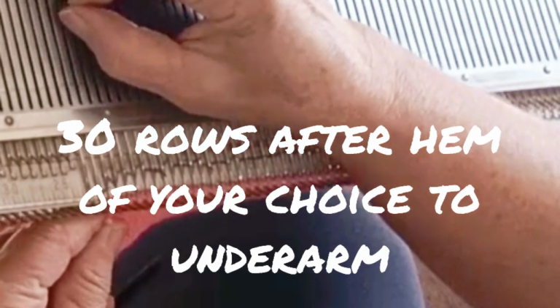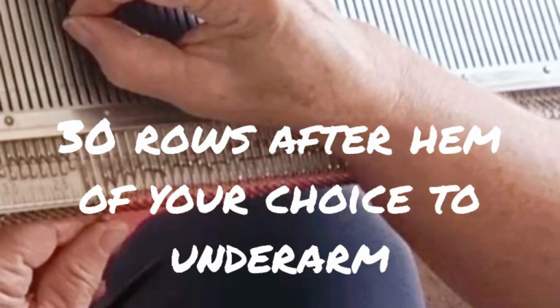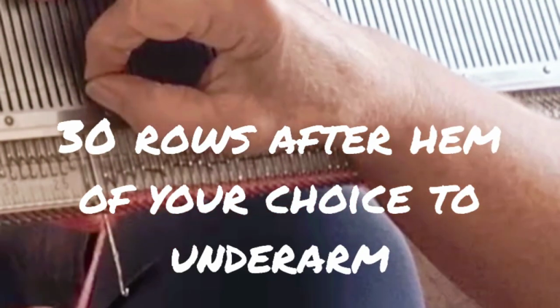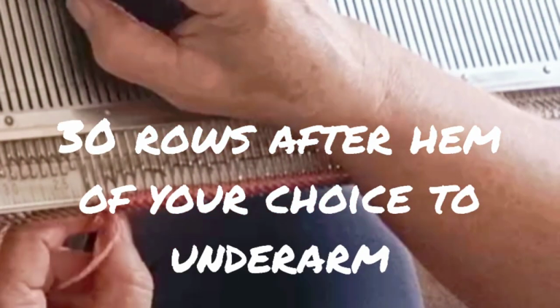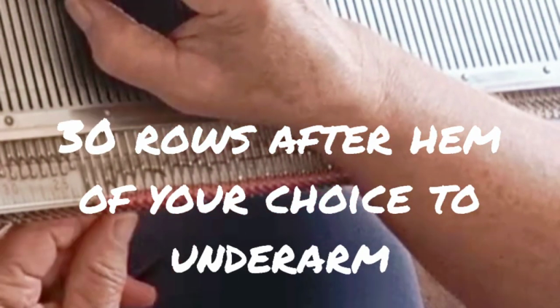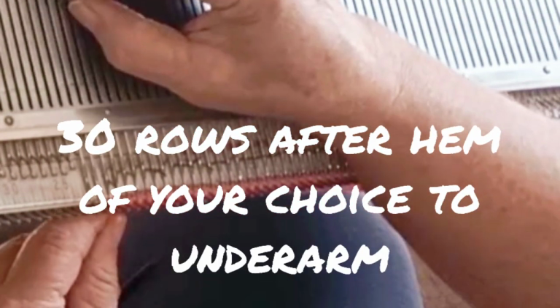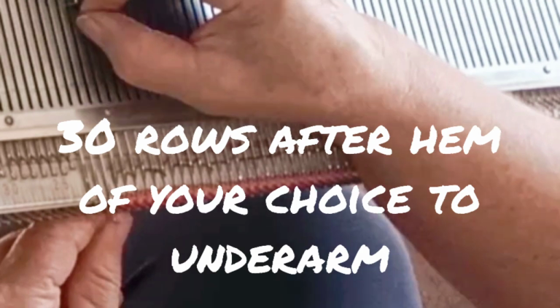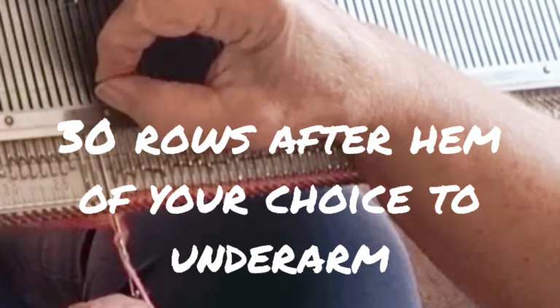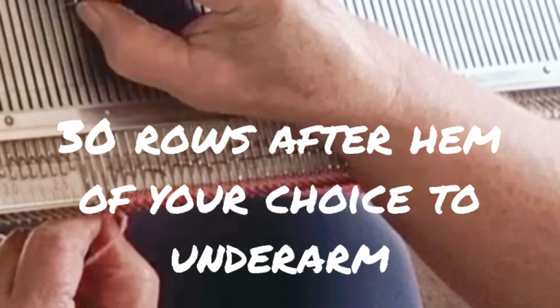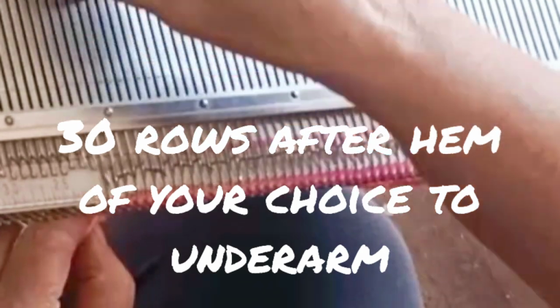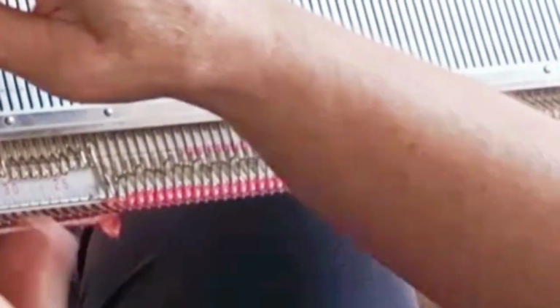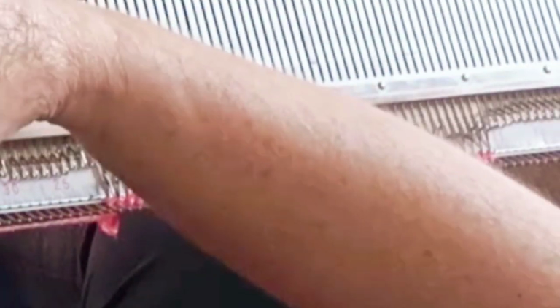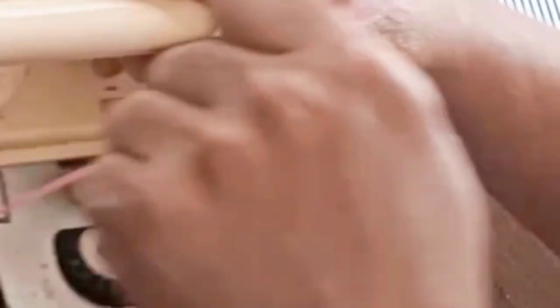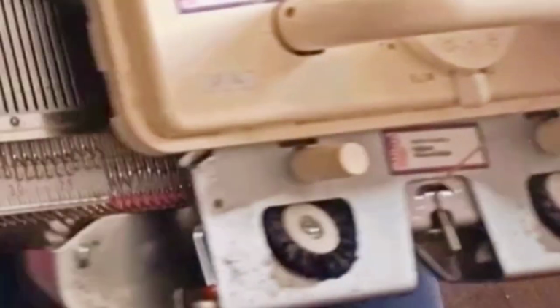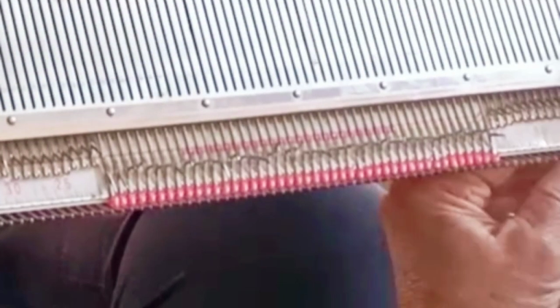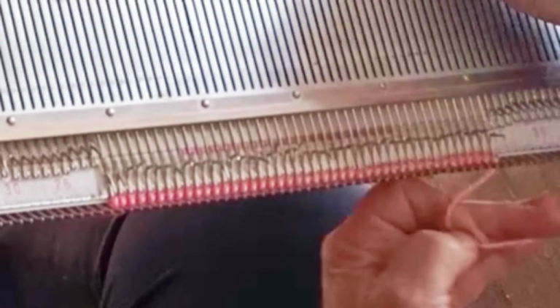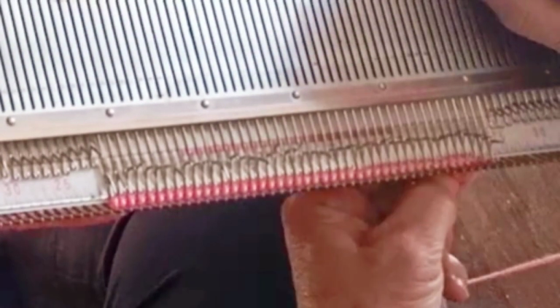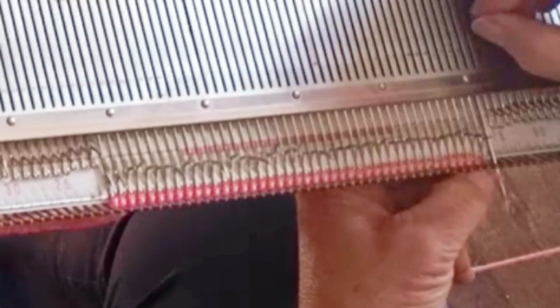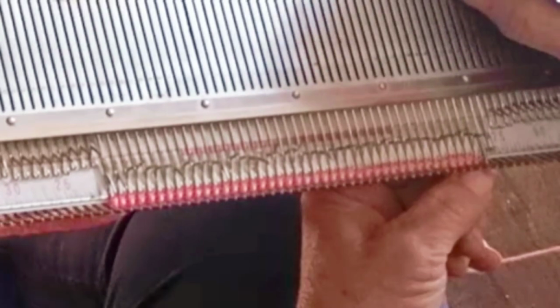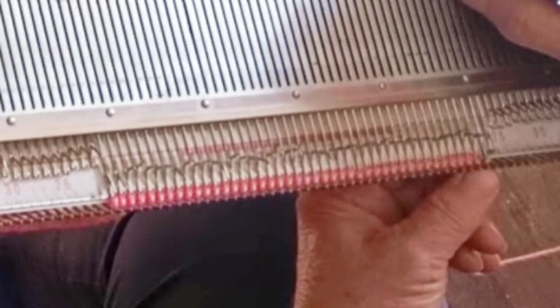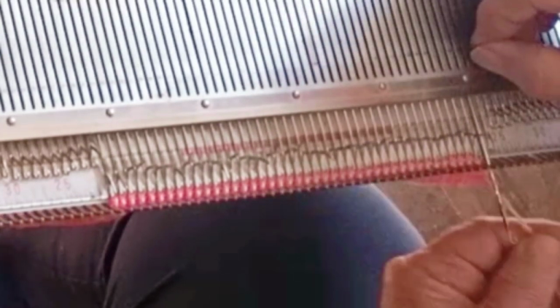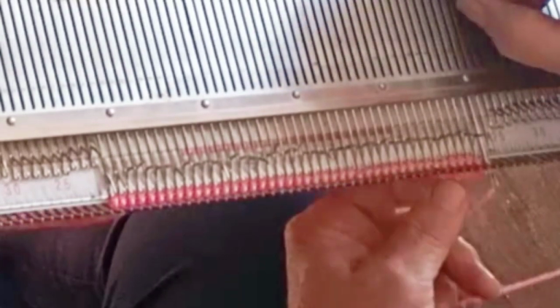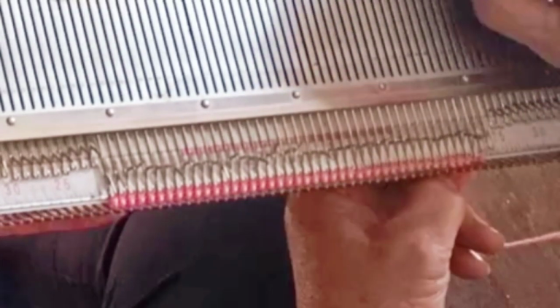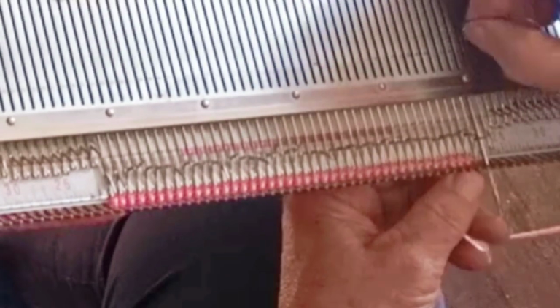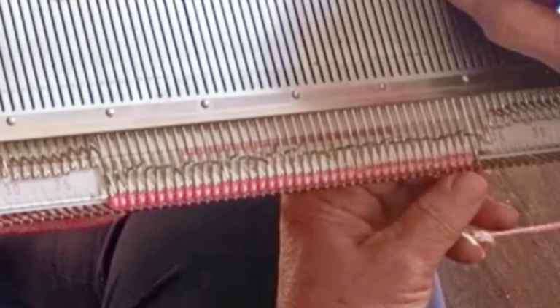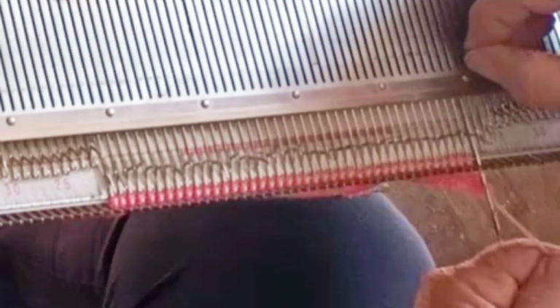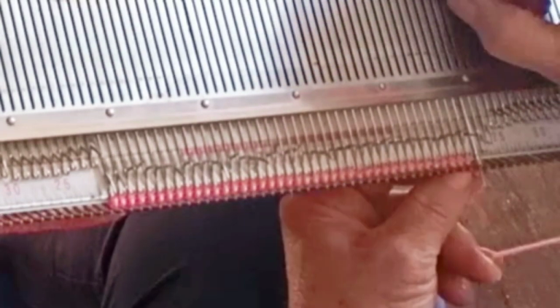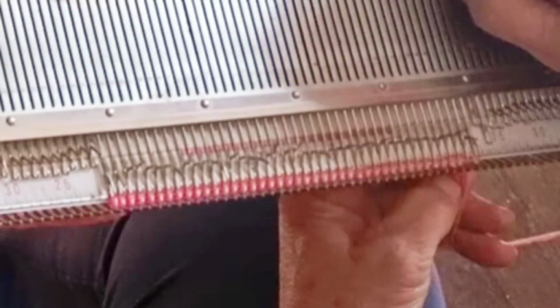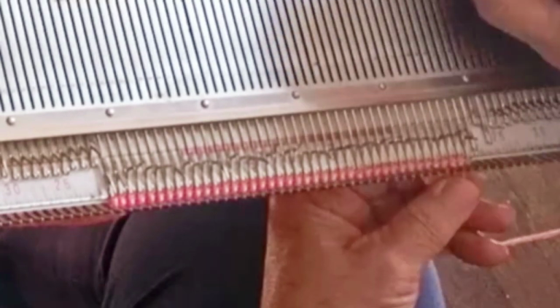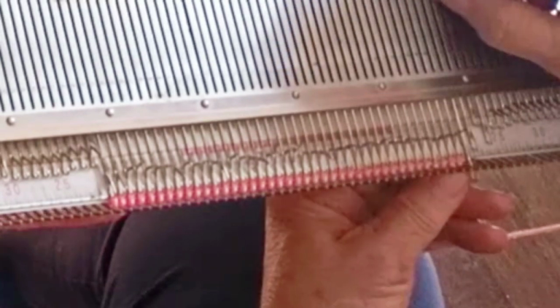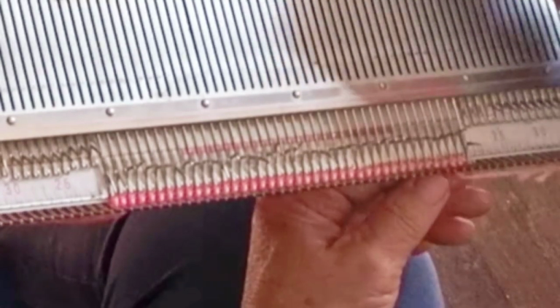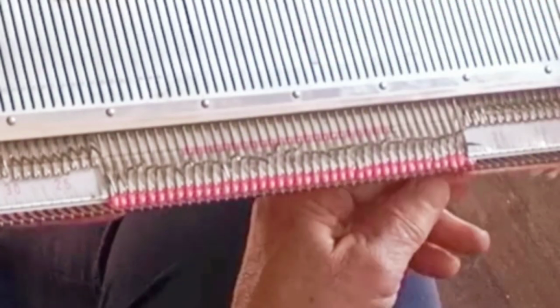Knit 30 rows to the underarm. Of course, you have the right to vary that if you want to make a longer or shorter sweater. Bind off three stitches at the beginning of the next two rows, then reset the row counter to zero.